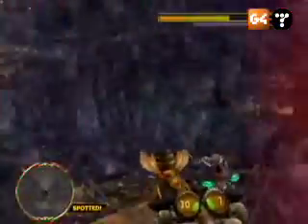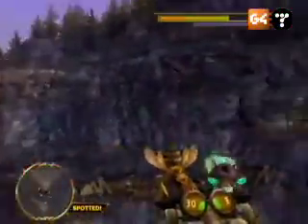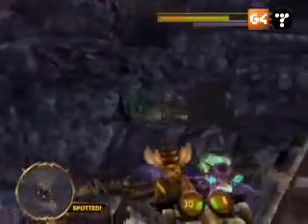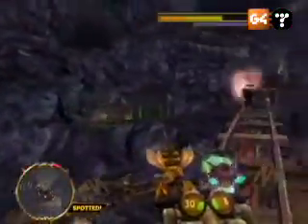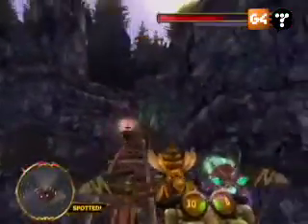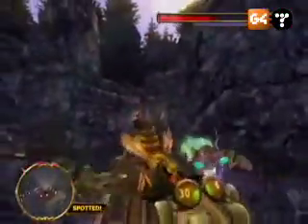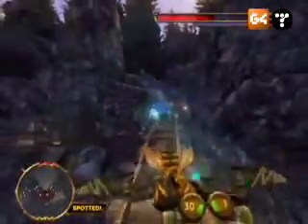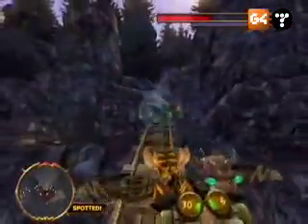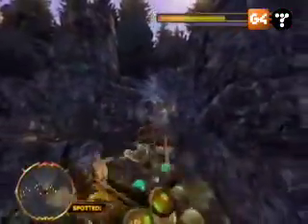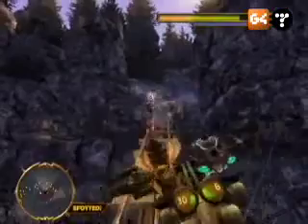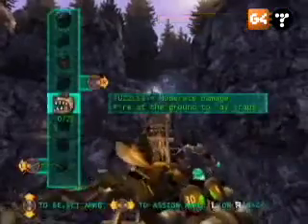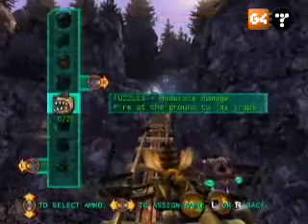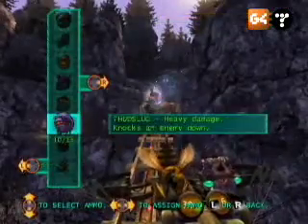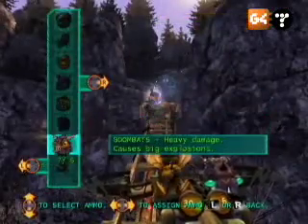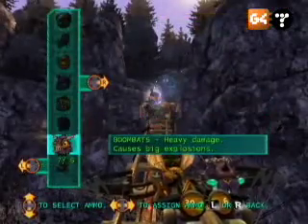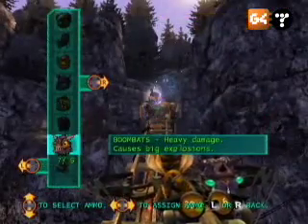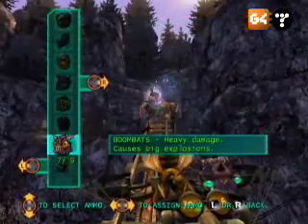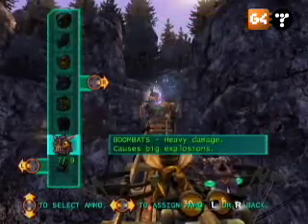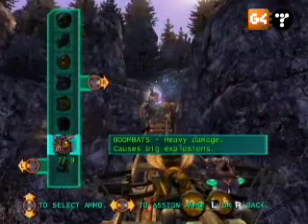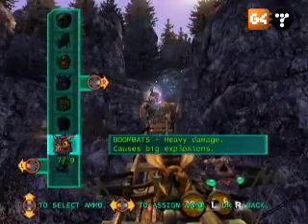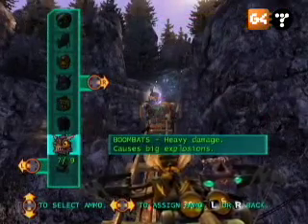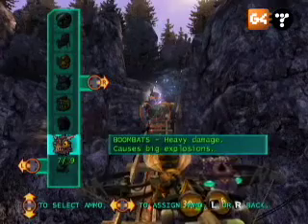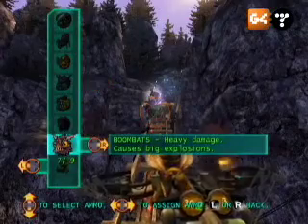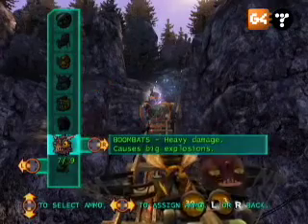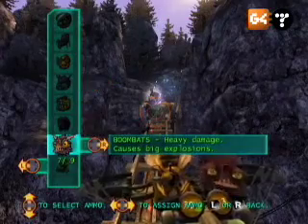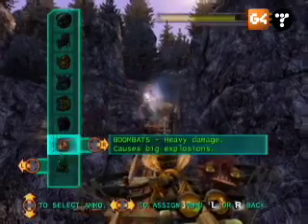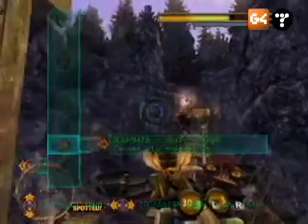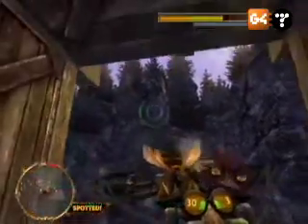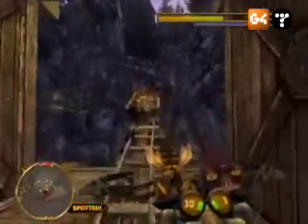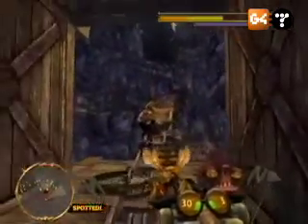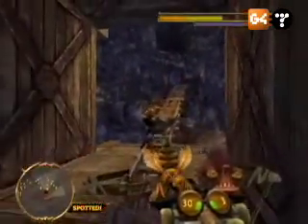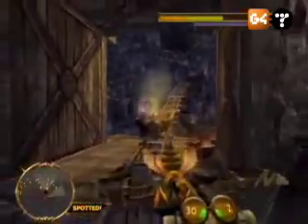So now you're getting chased by this guy. Another thing you can take advantage of in this game is the menu system will pause. So now I can switch tactics and I decide to go with the boom bat. With one boom bat, I can blow up anybody who's chasing me.